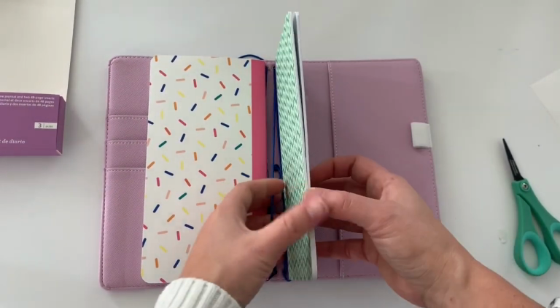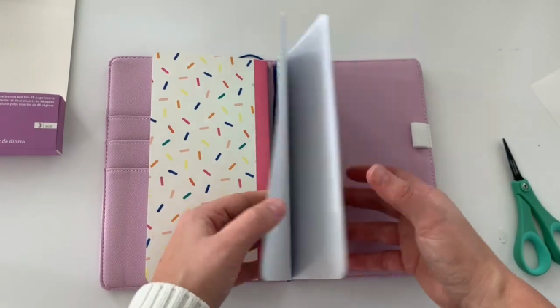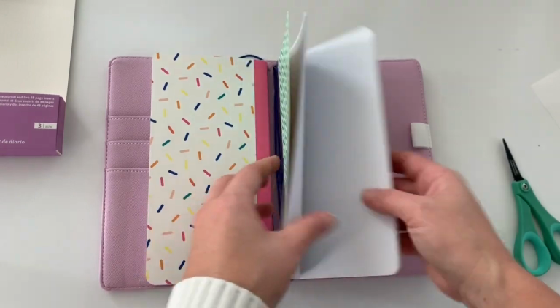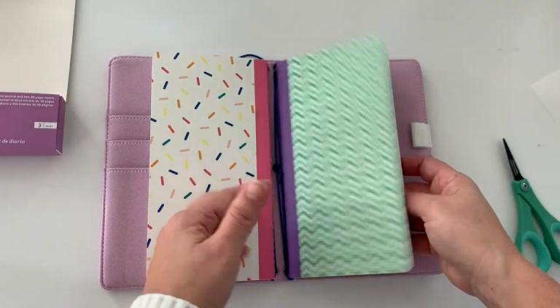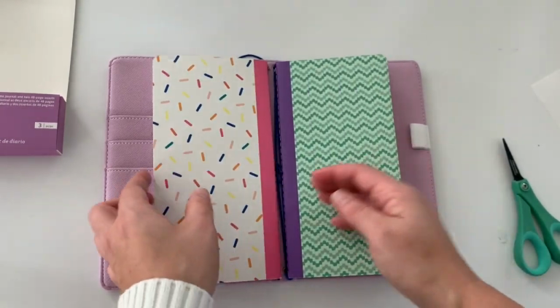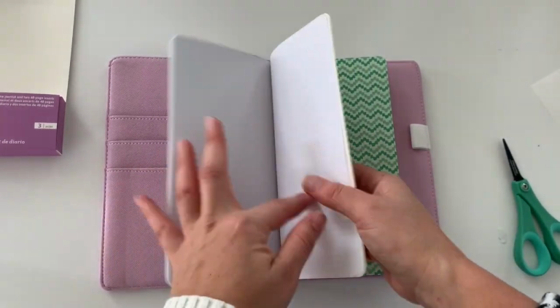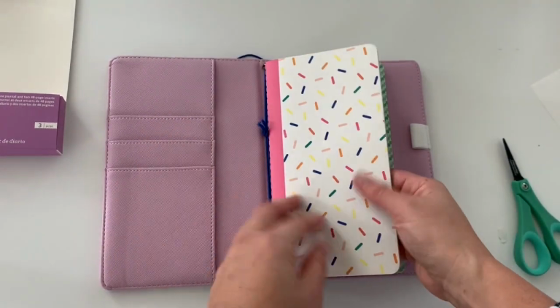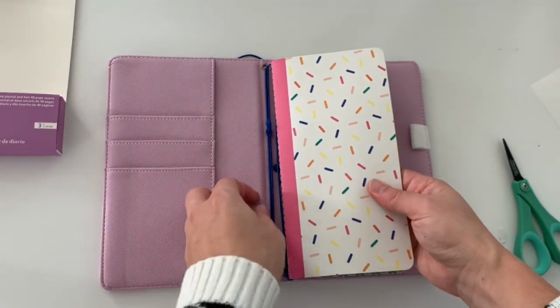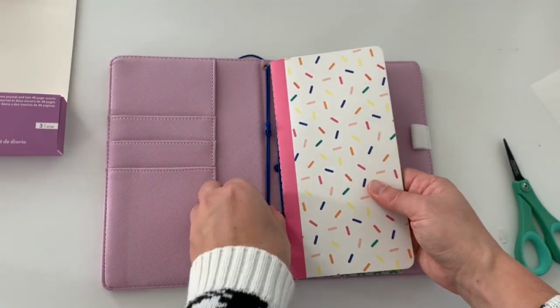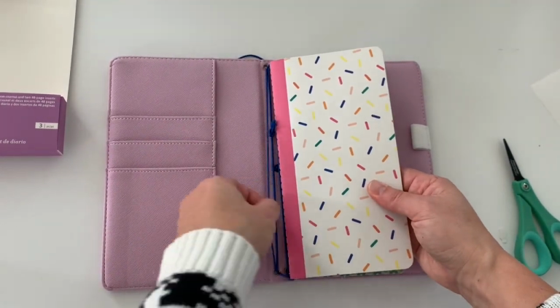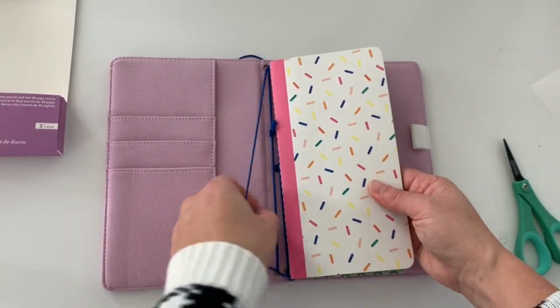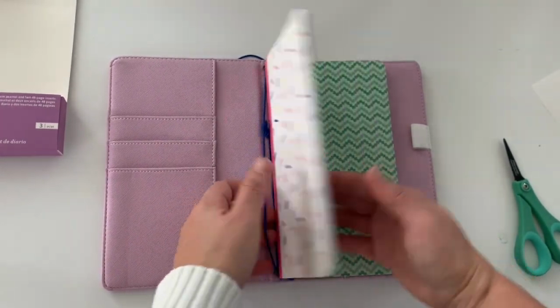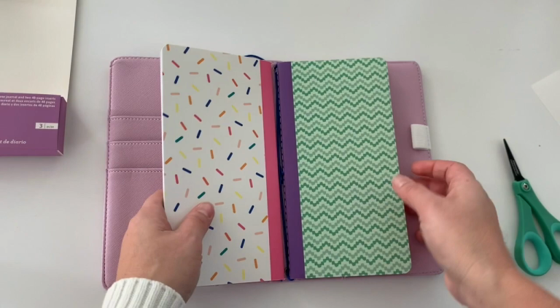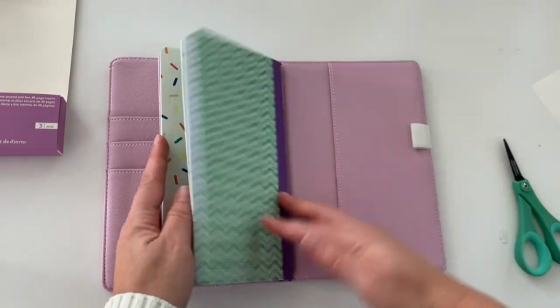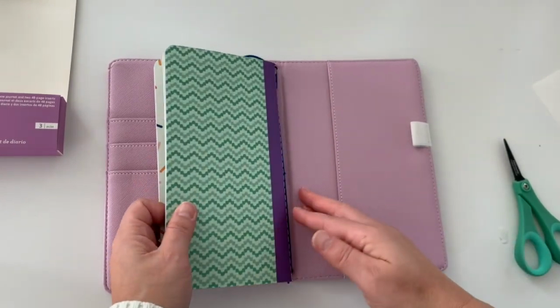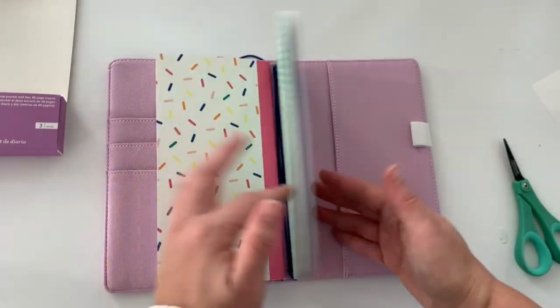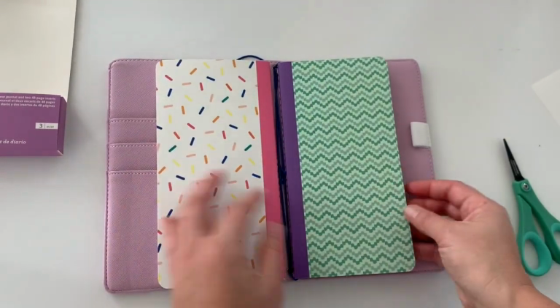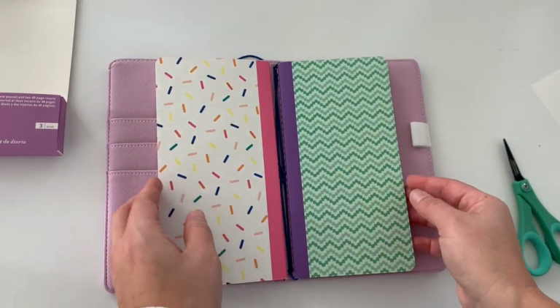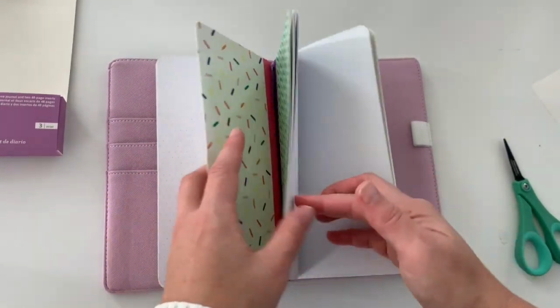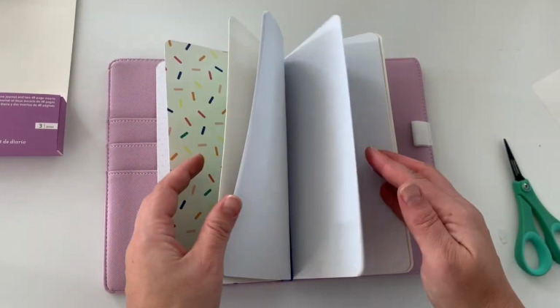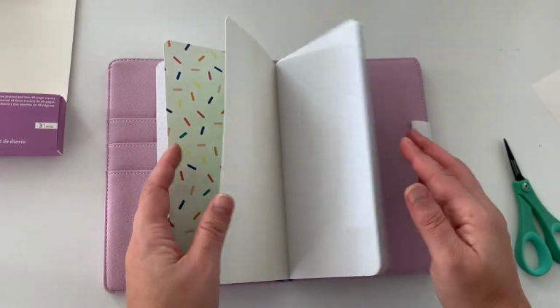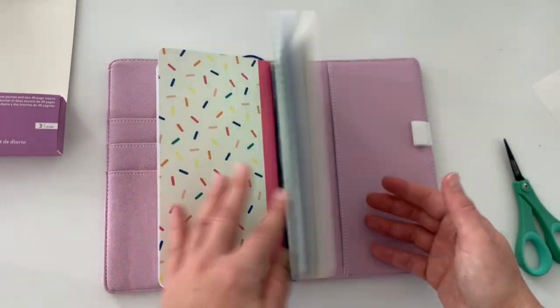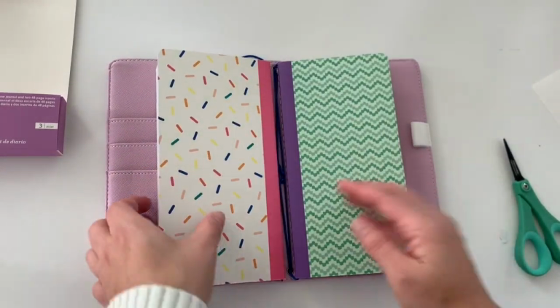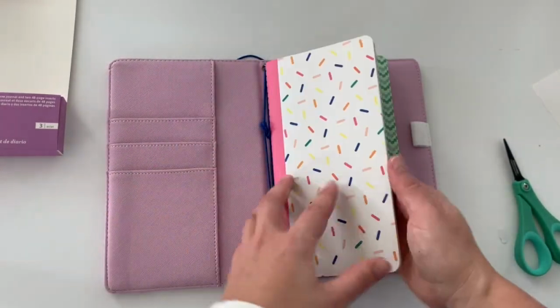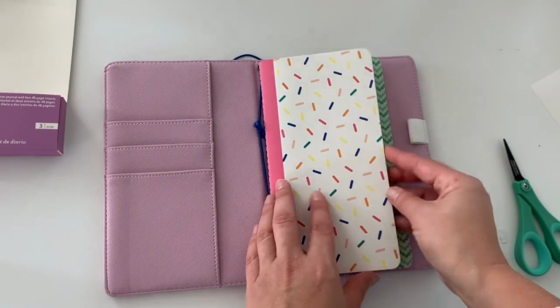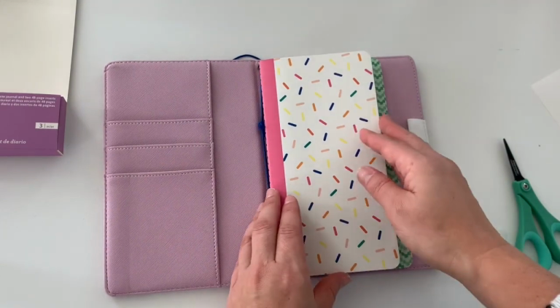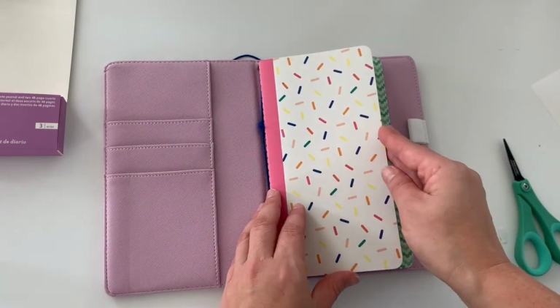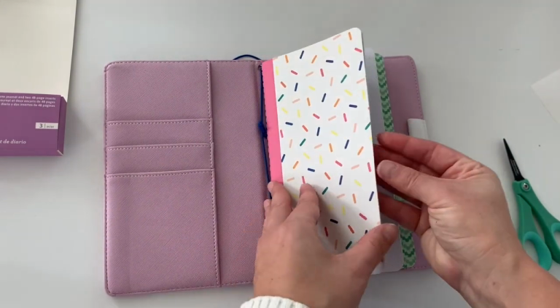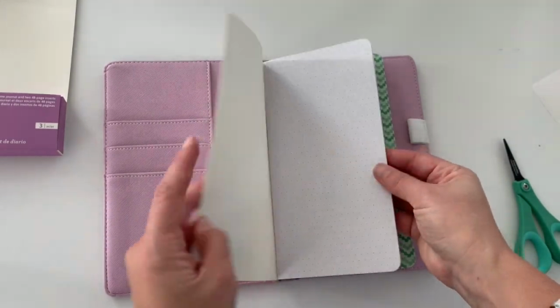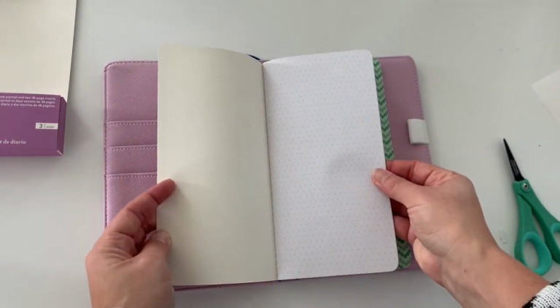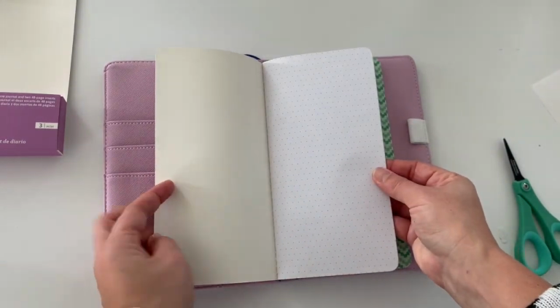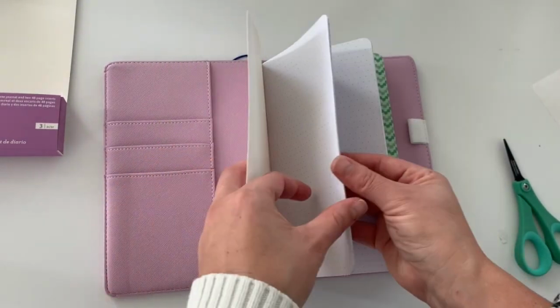You could fit a couple more inserts in here — maybe three more. So cute. So this is the first insert with some sprinkles on it; it's dot grid. So cool.